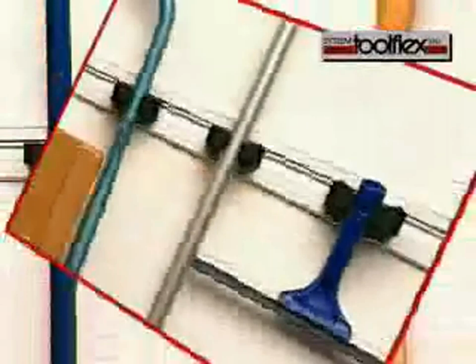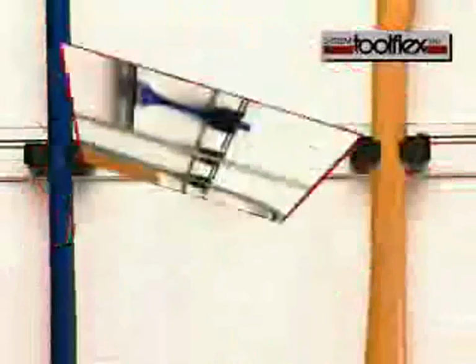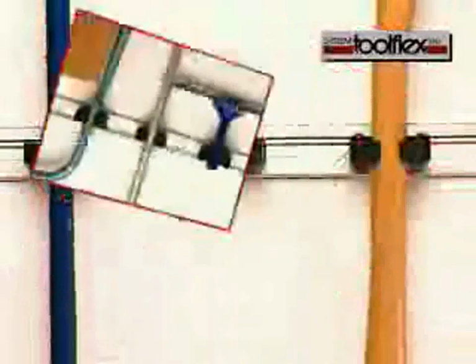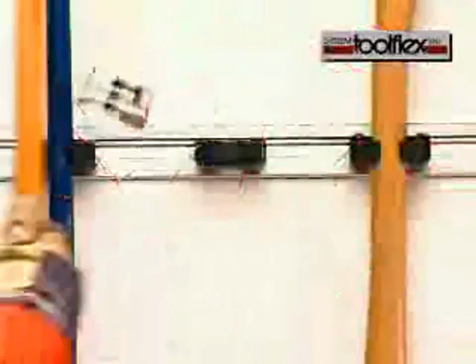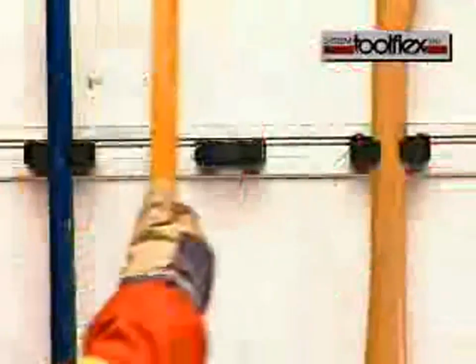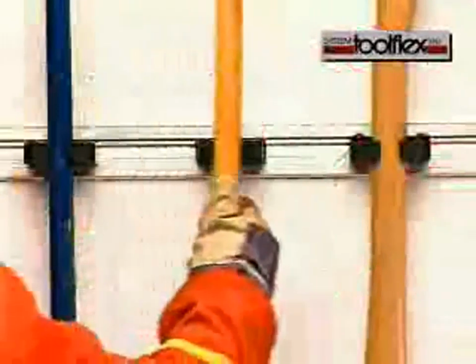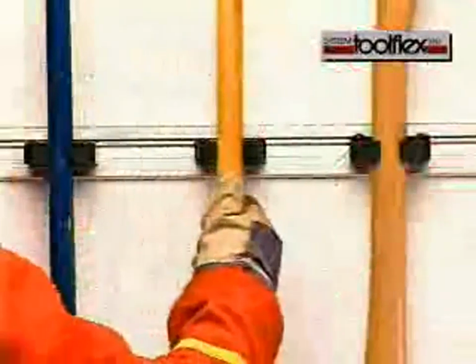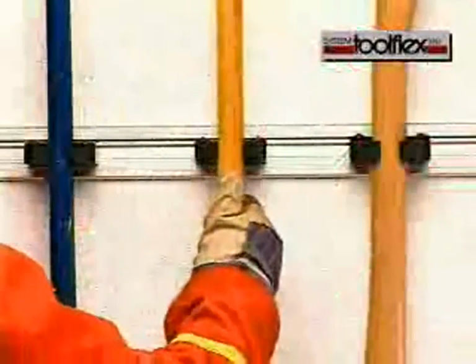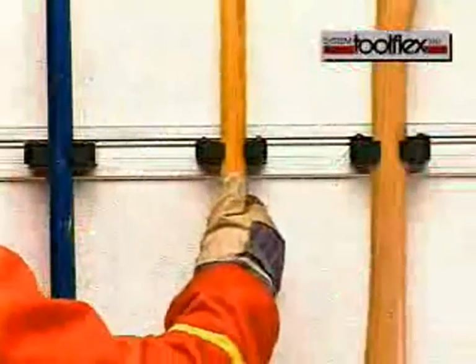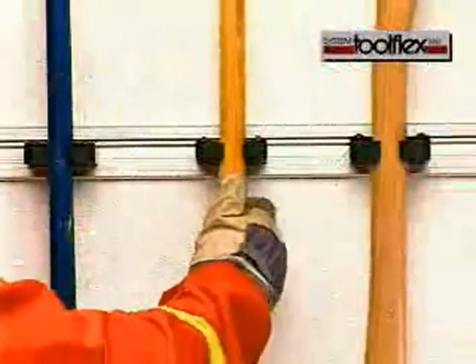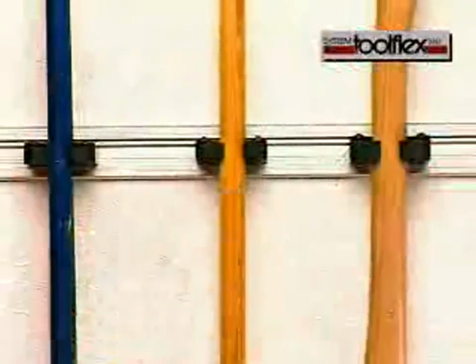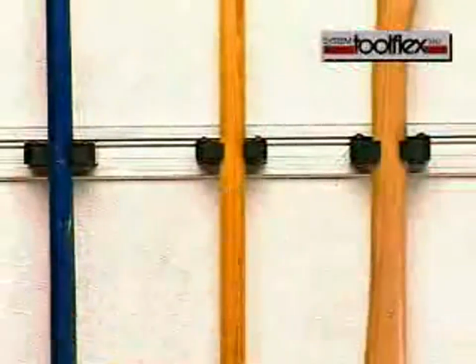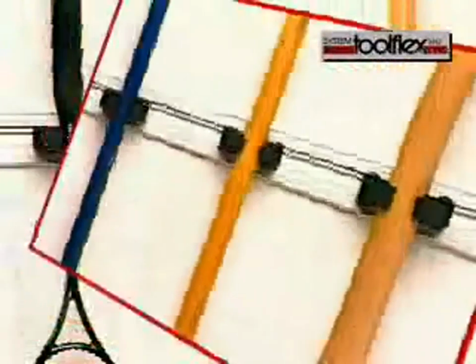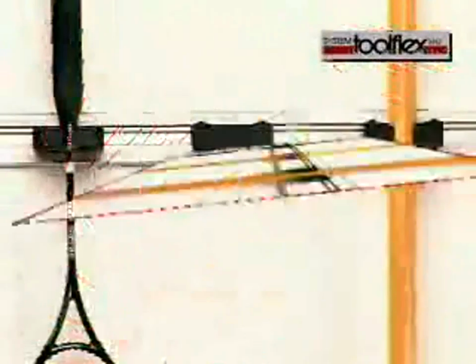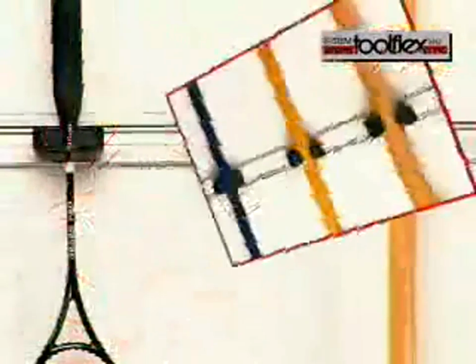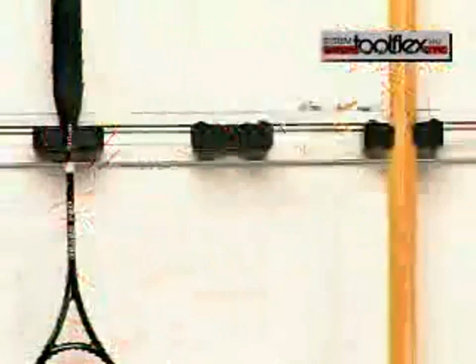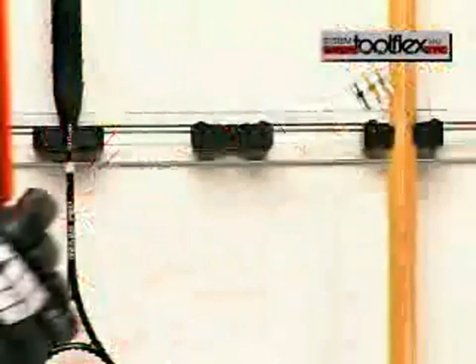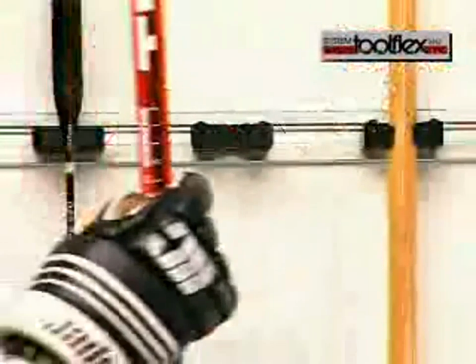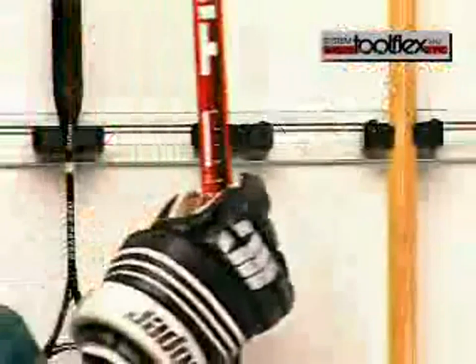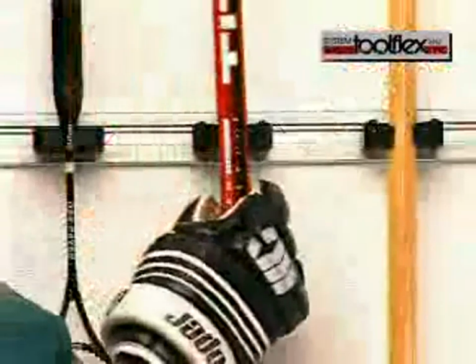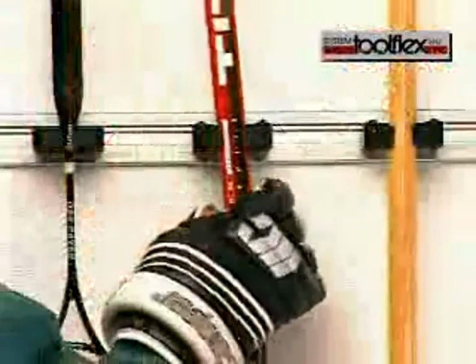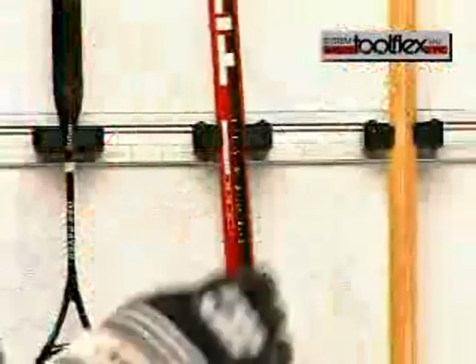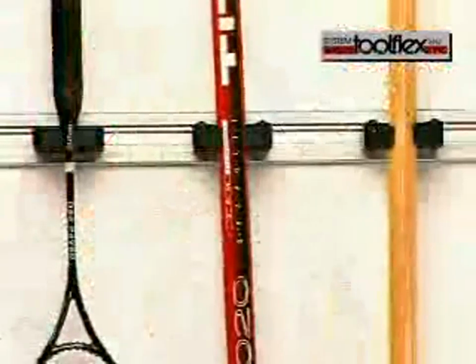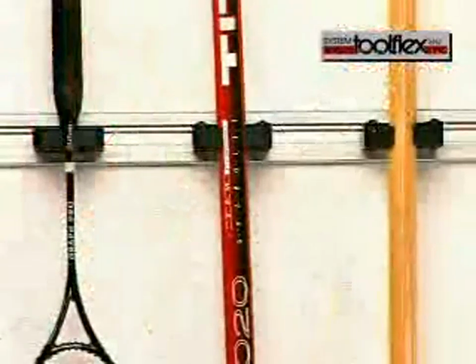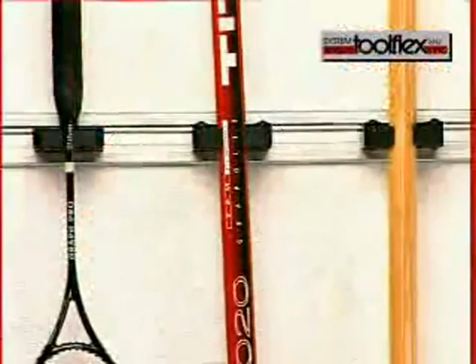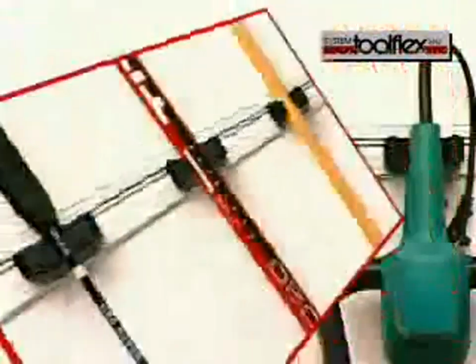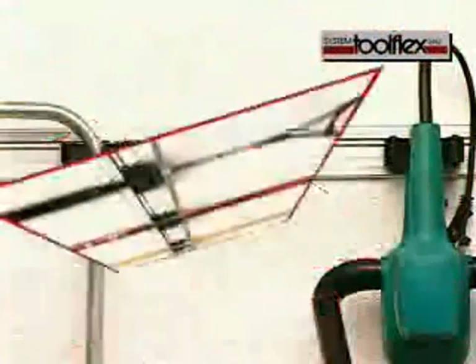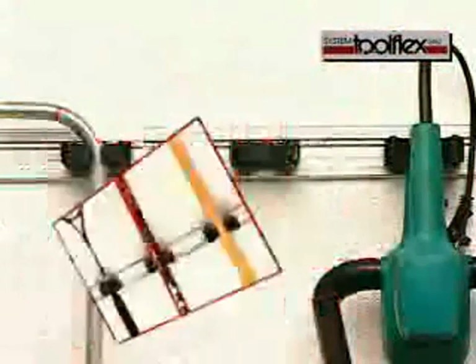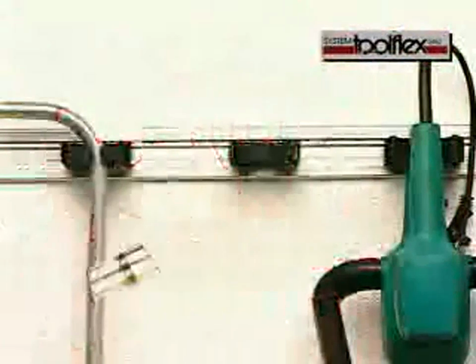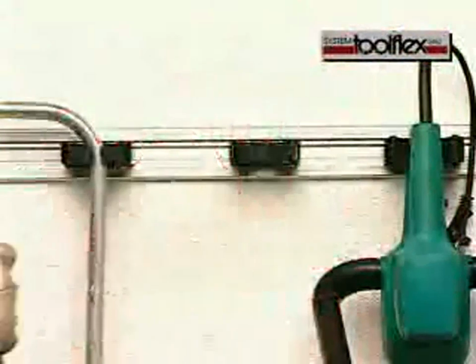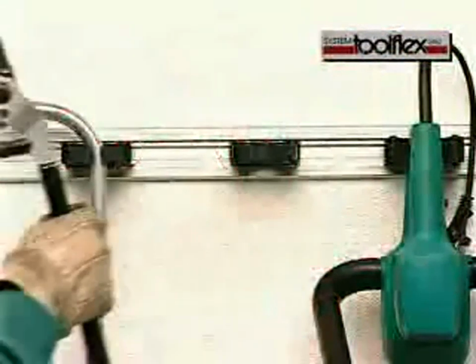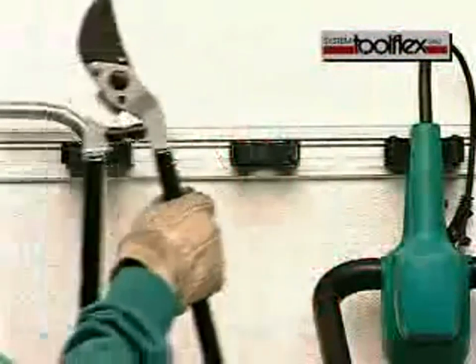The ToolFlex system is a range of tool holders that can be mounted both indoors and outdoors. With the ToolFlex system, you can always keep your tools and implements in the right place.